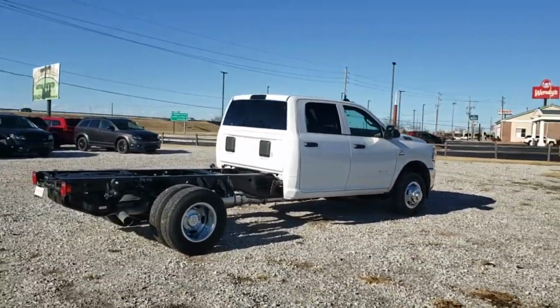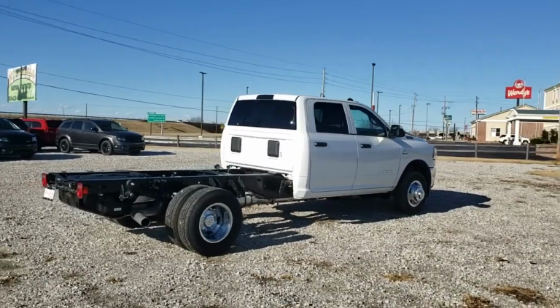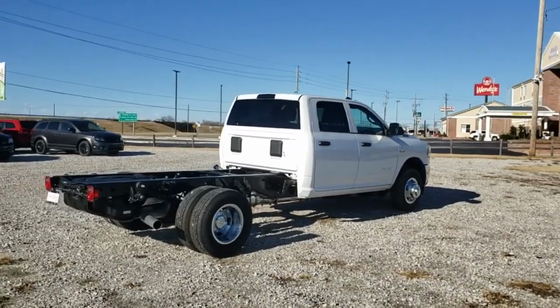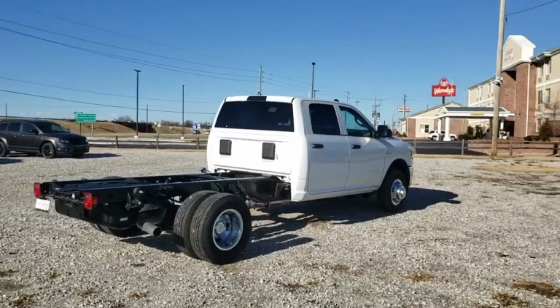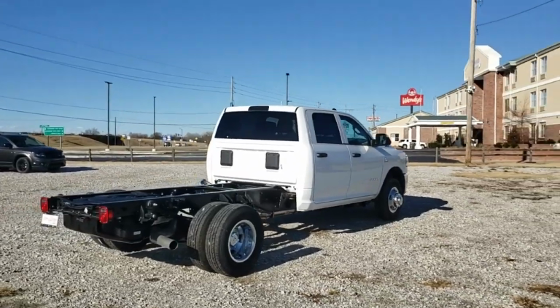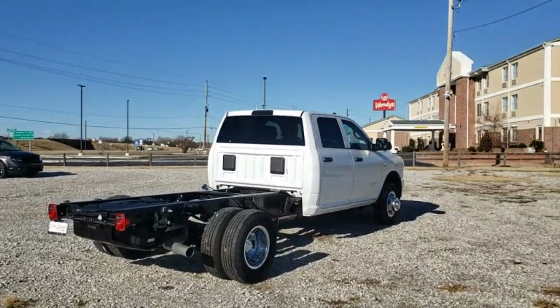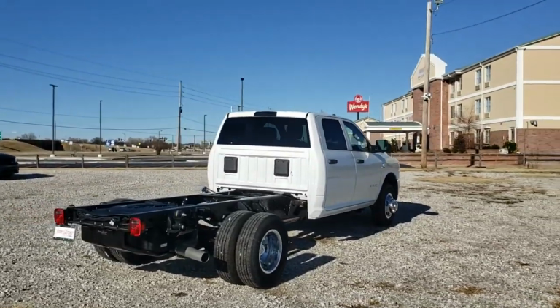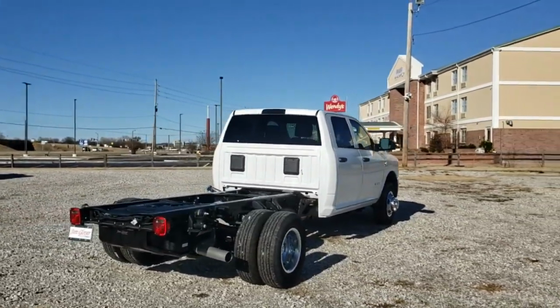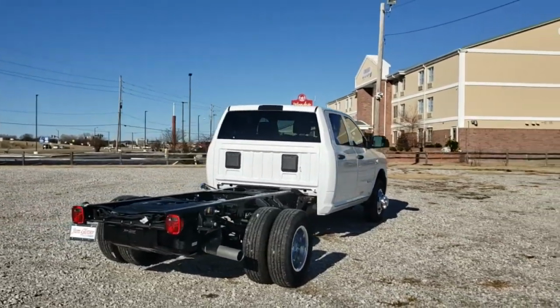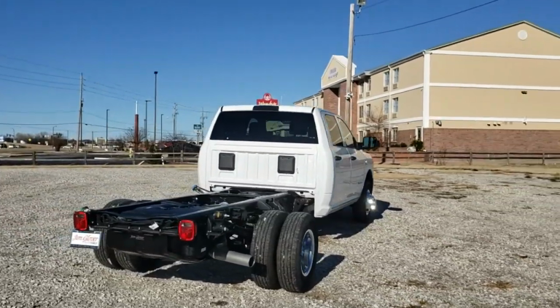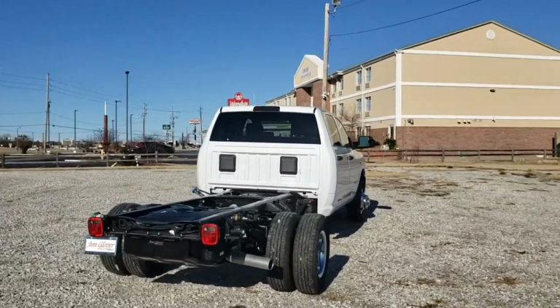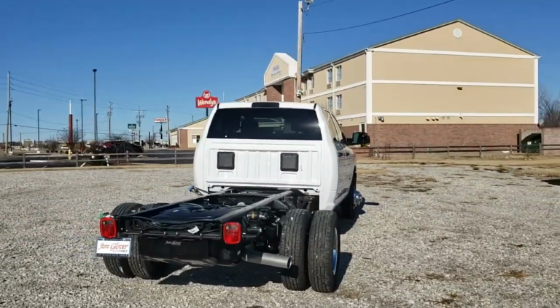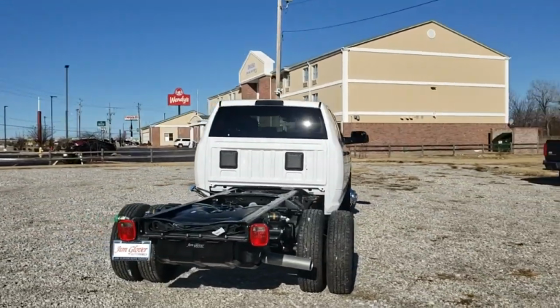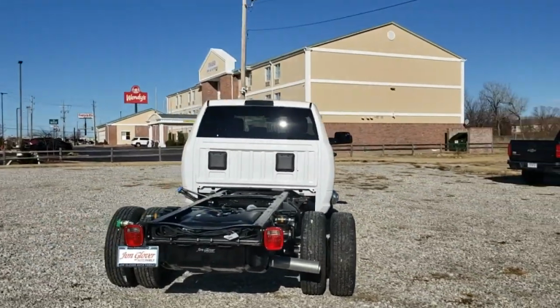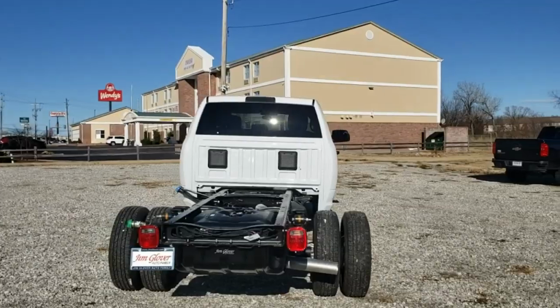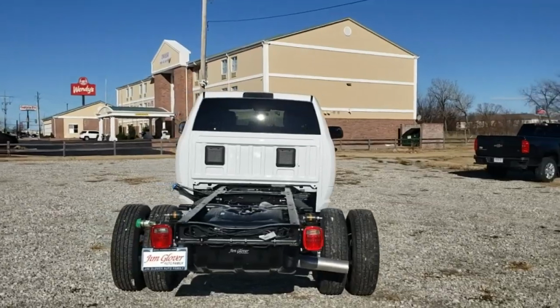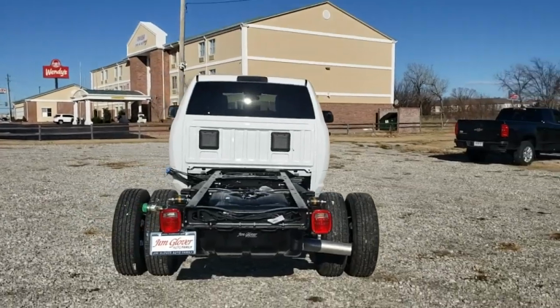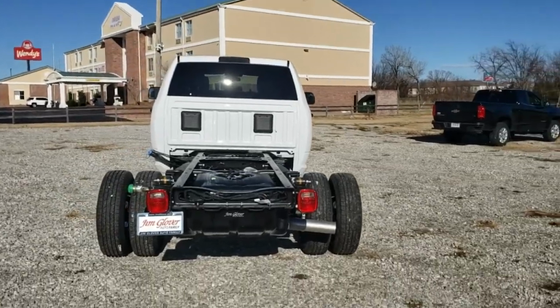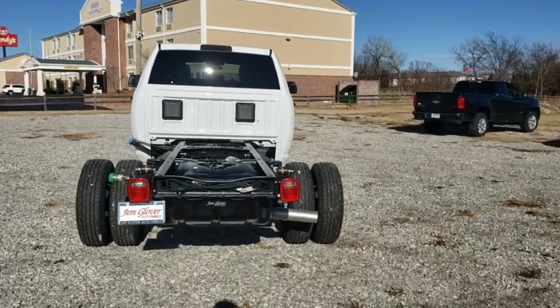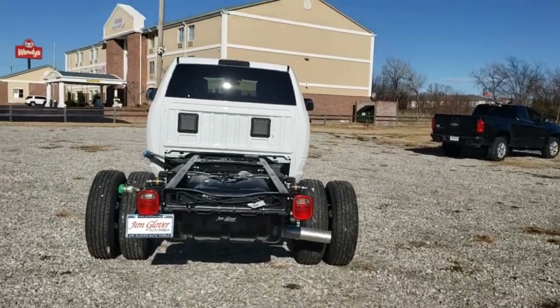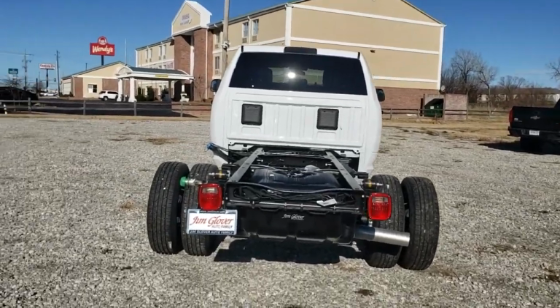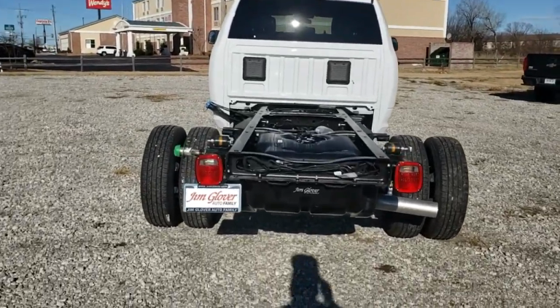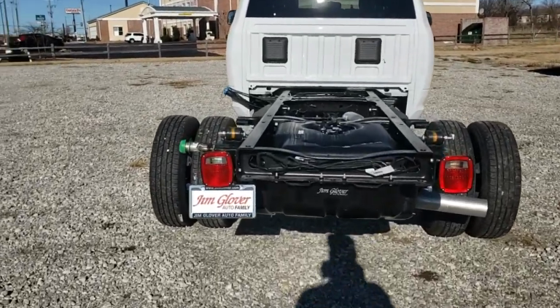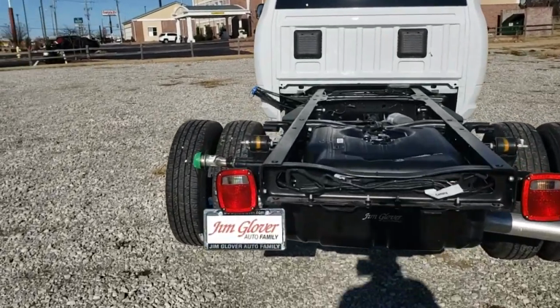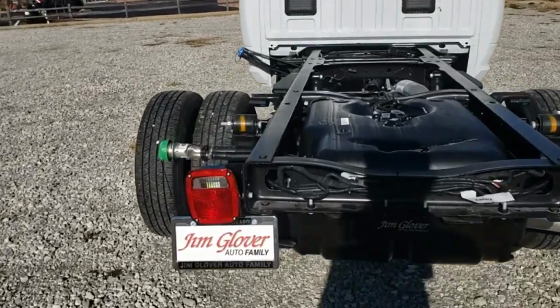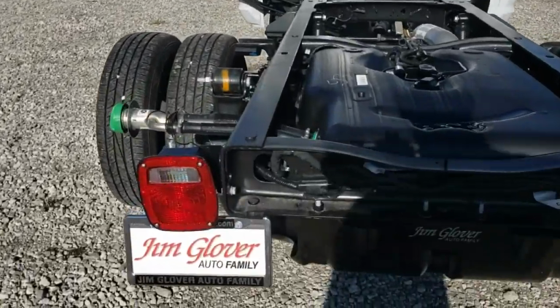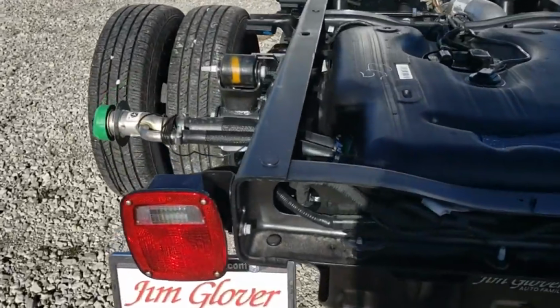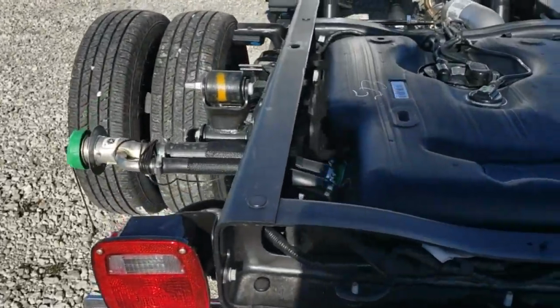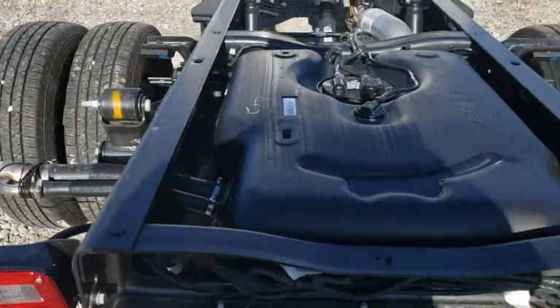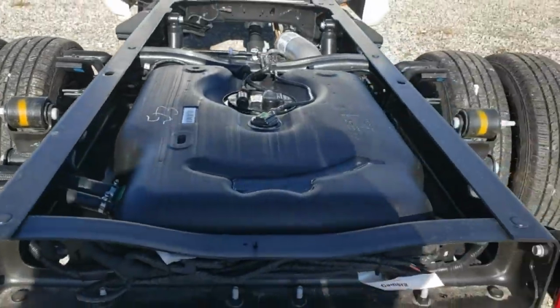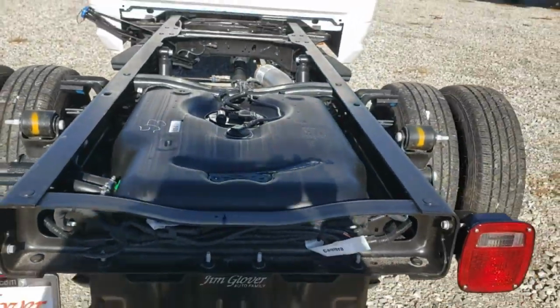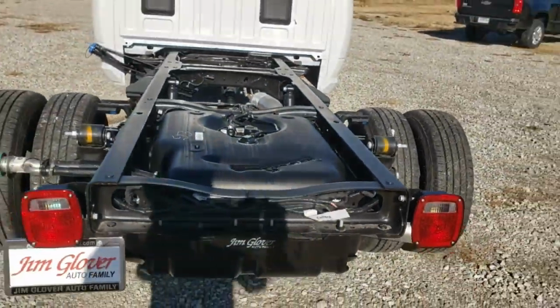Traction control, dual airbags, power steering, four-wheel disc brakes, center armrest, power windows, electronic stability control, serious satellite radio, overhead console, tachometer.